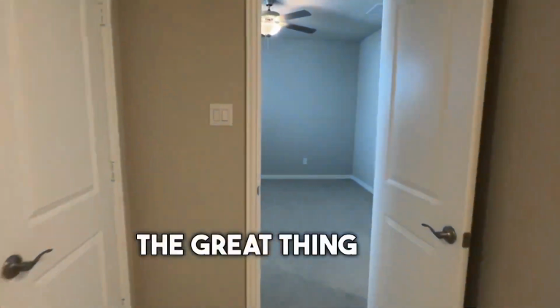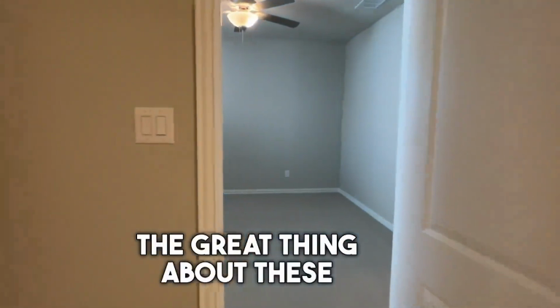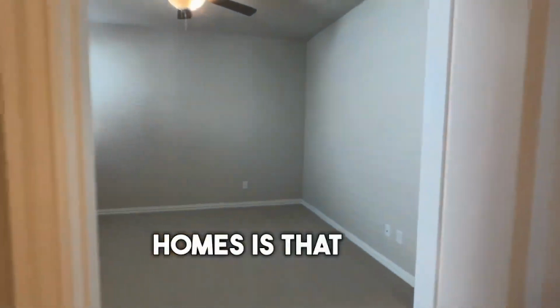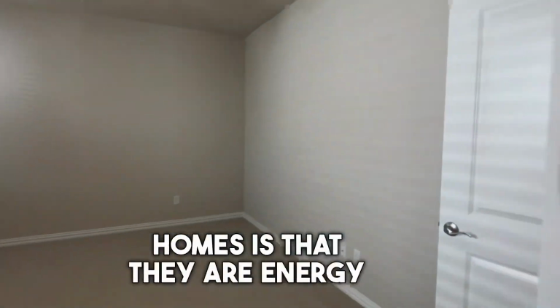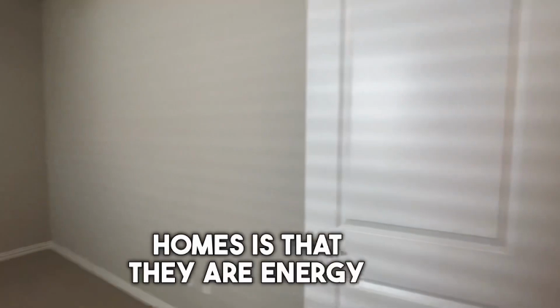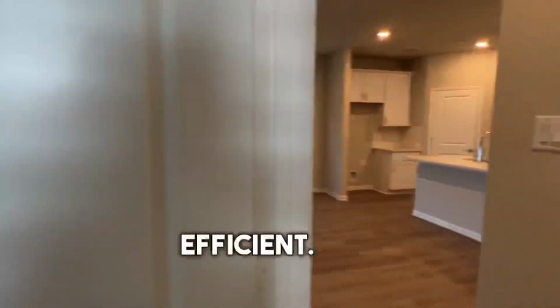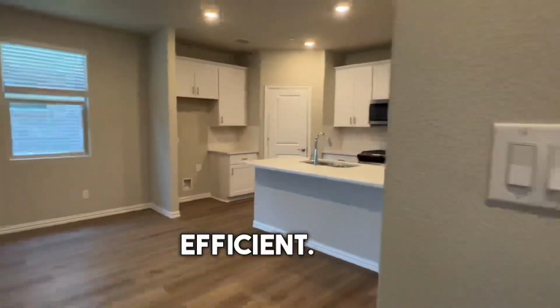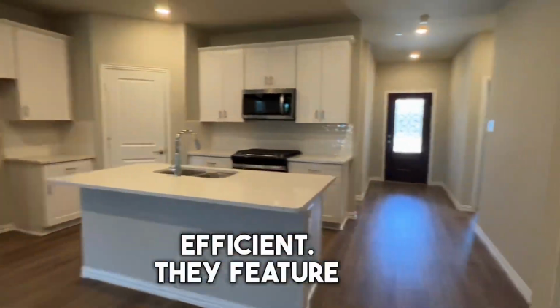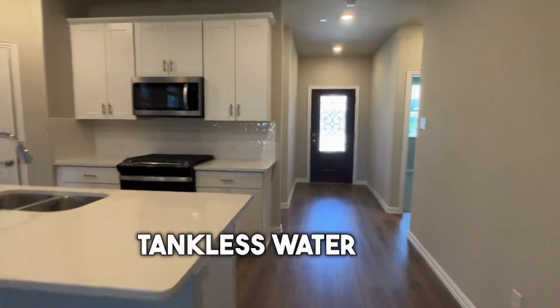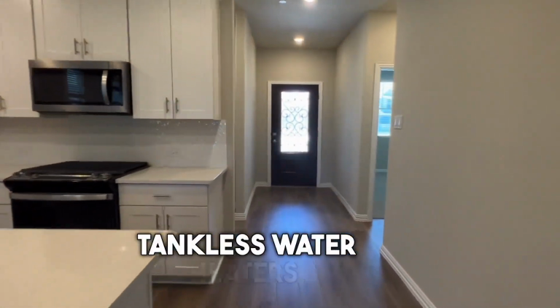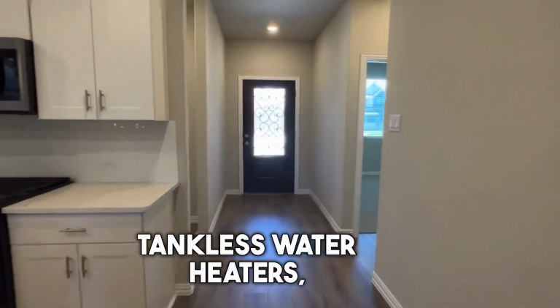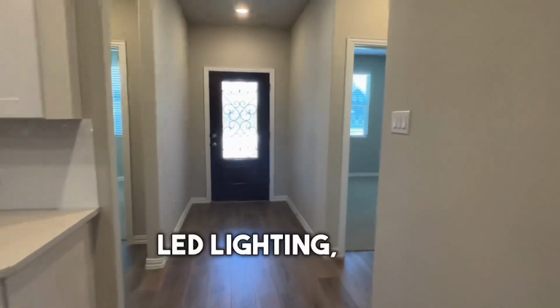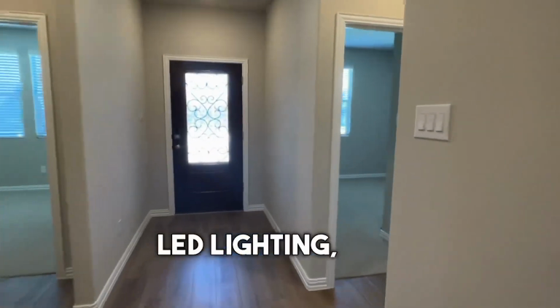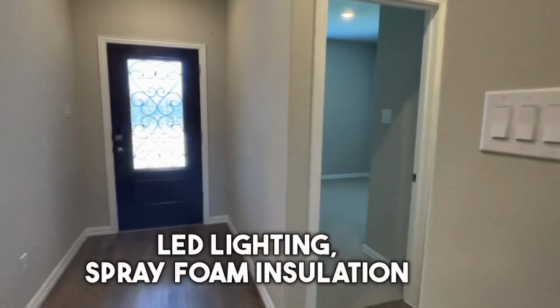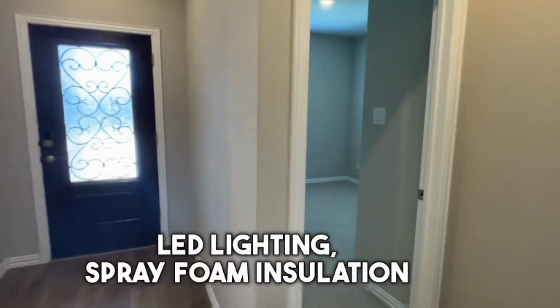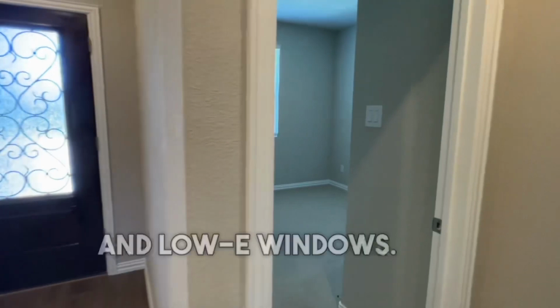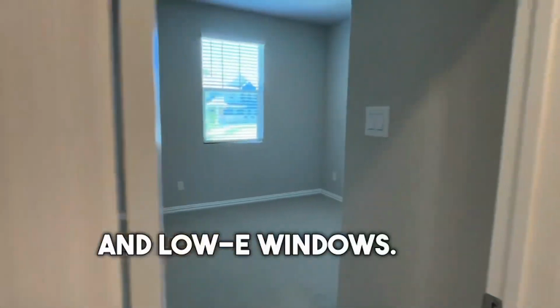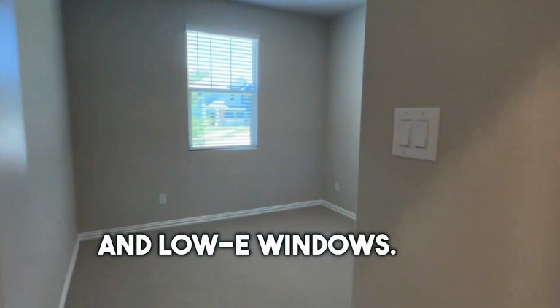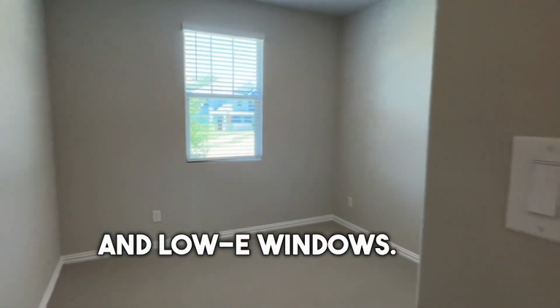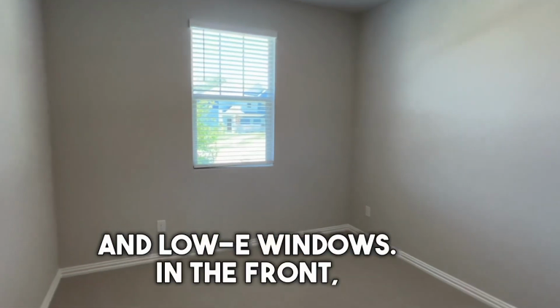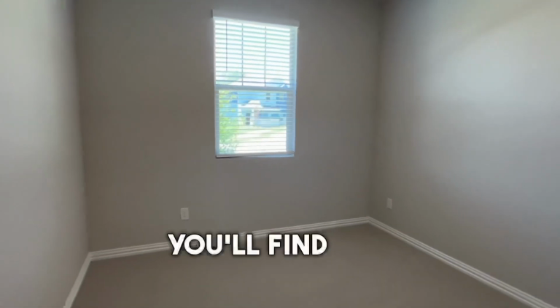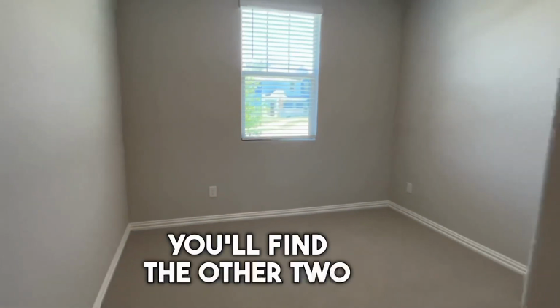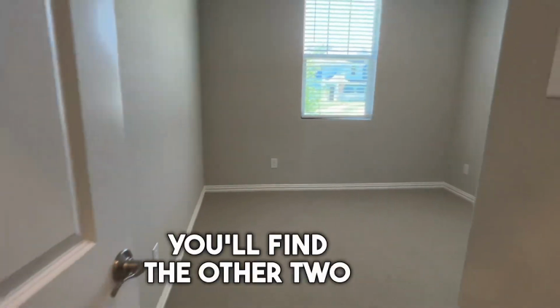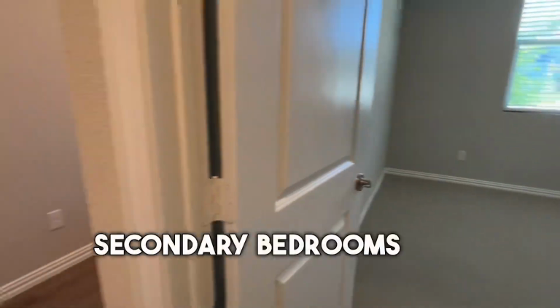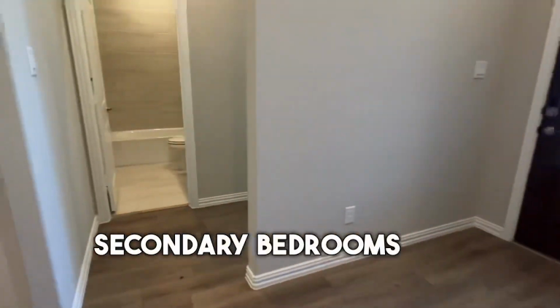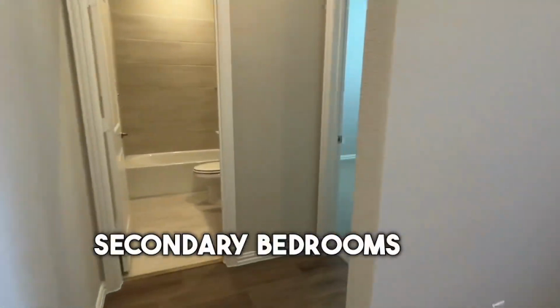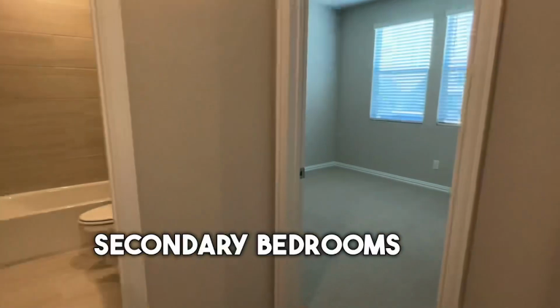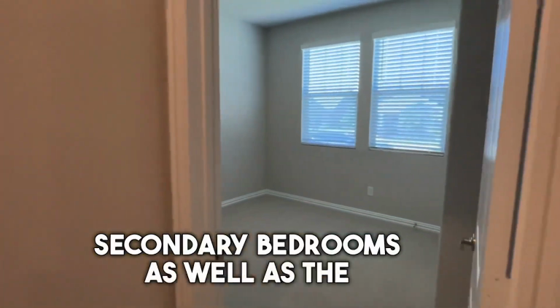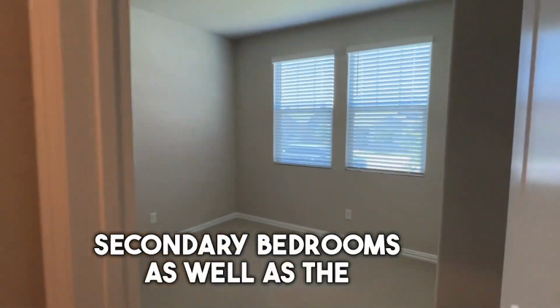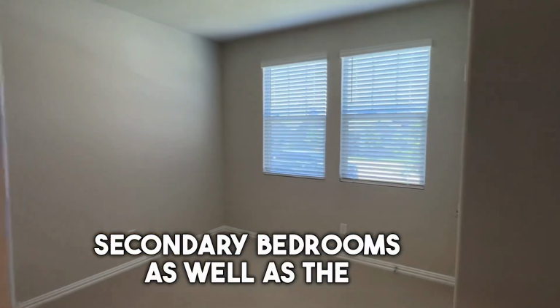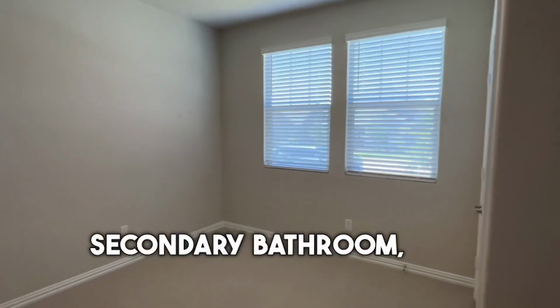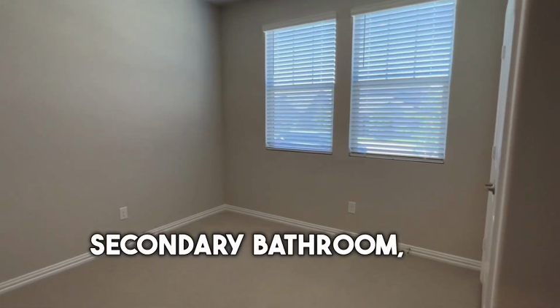The great thing about these homes is that they are energy efficient — they feature tankless water heaters, LED lighting, spray foam insulation, and low-E windows. In the front, you'll find the other two secondary bedrooms as well as the secondary bathroom,